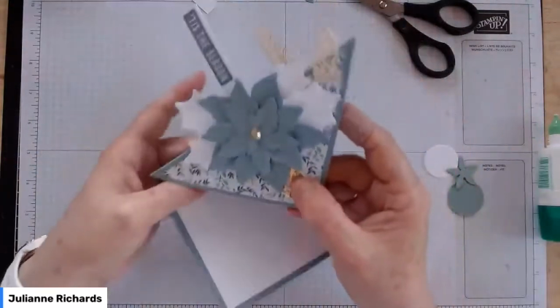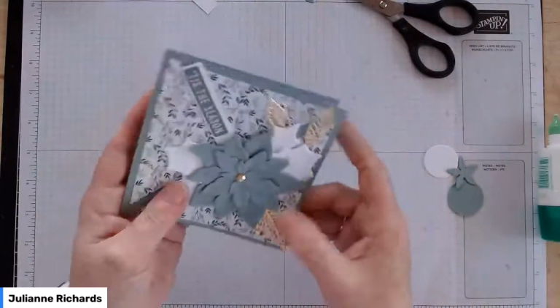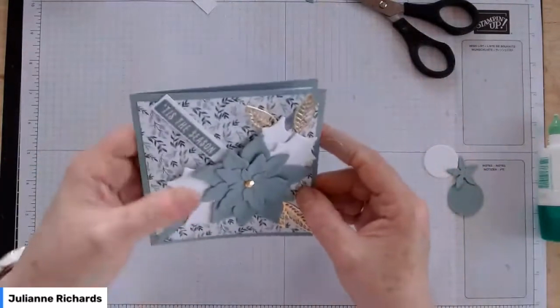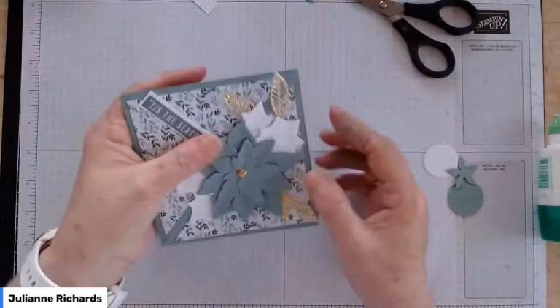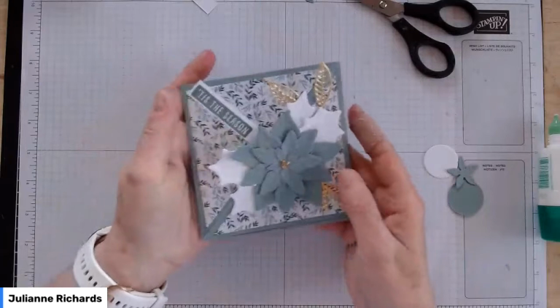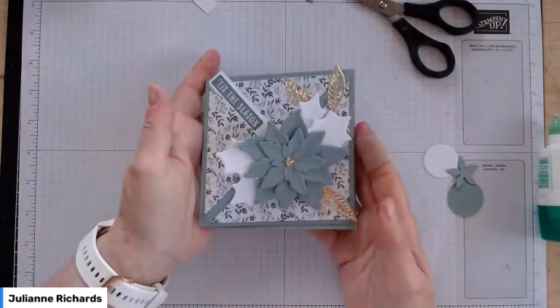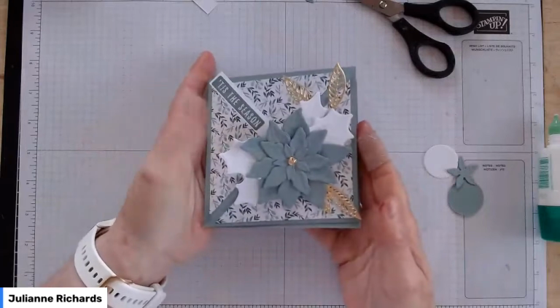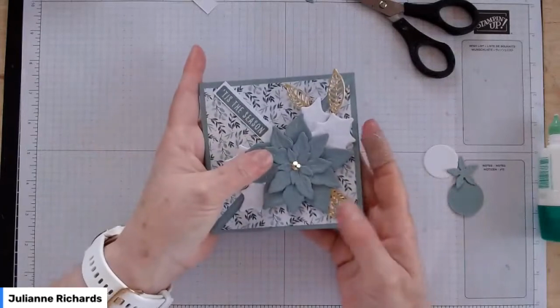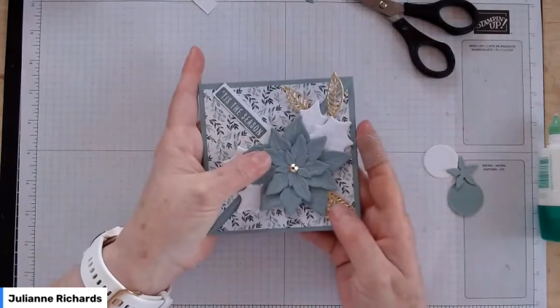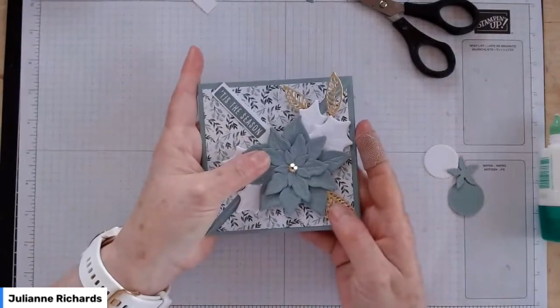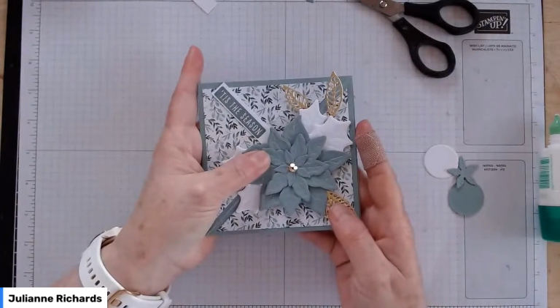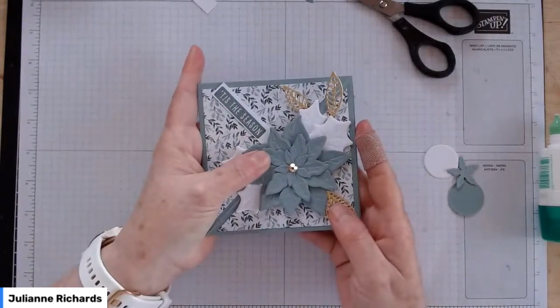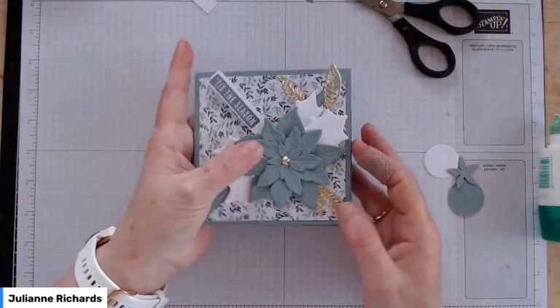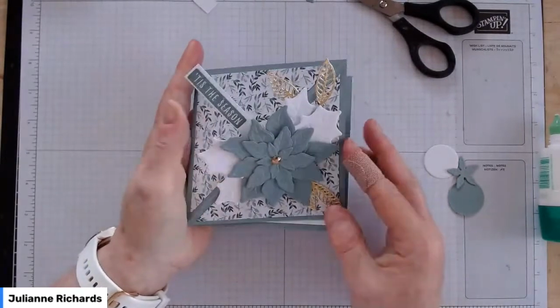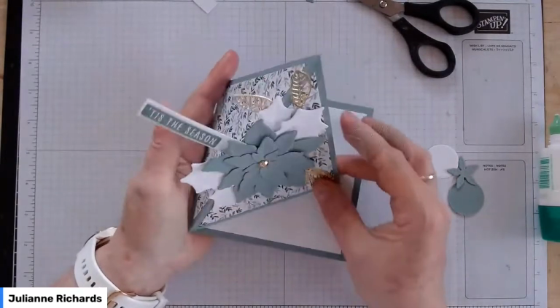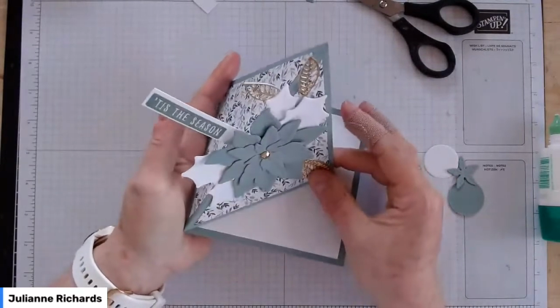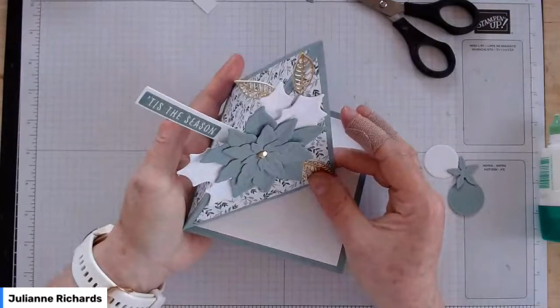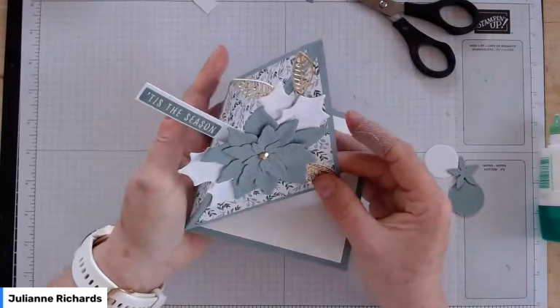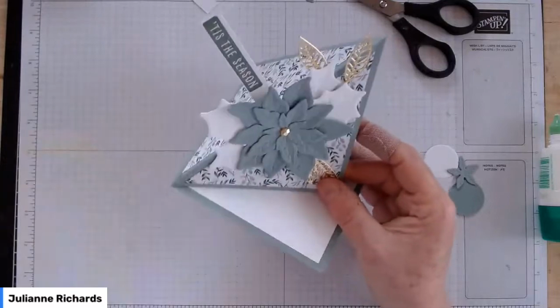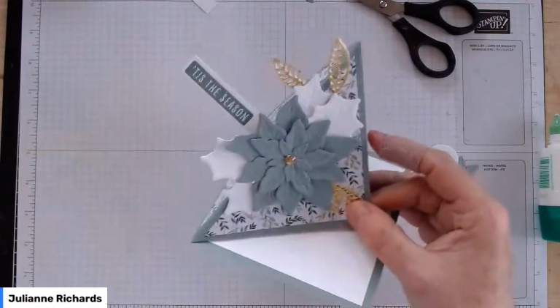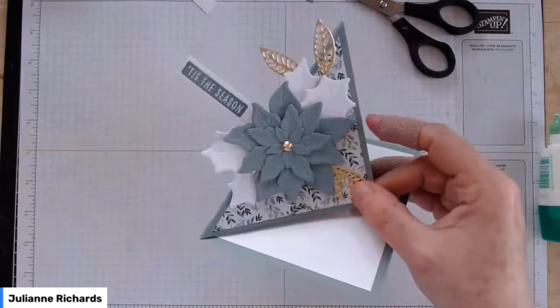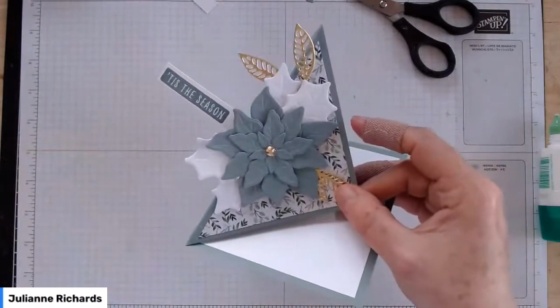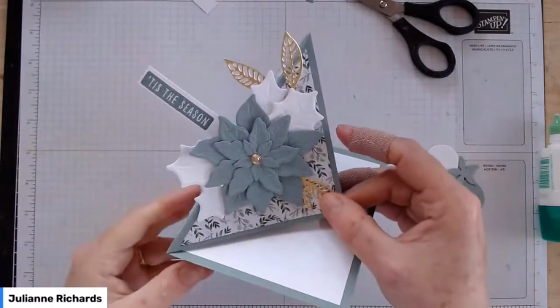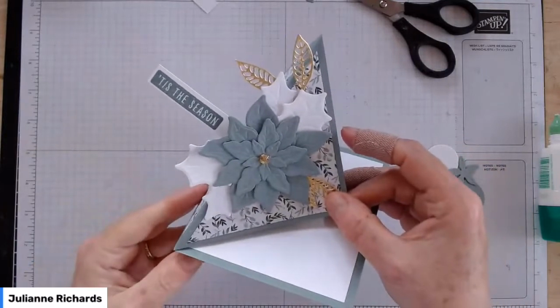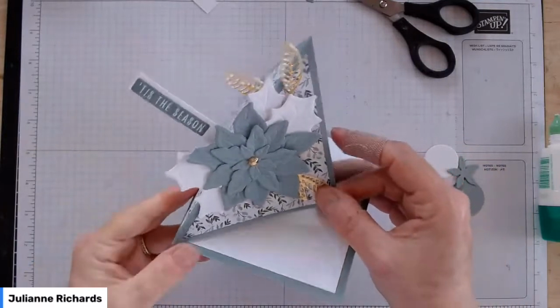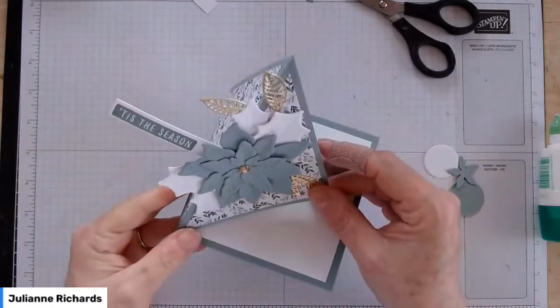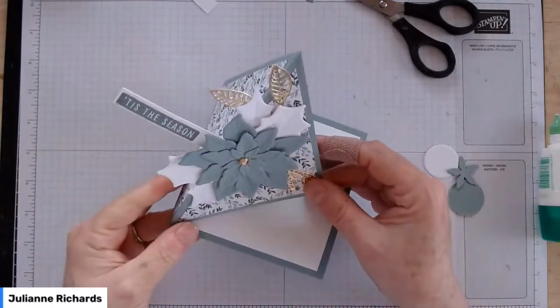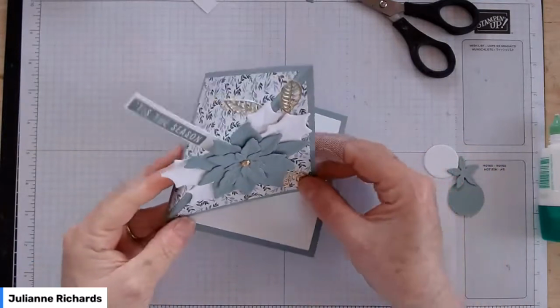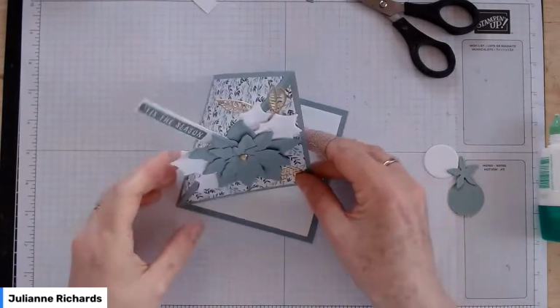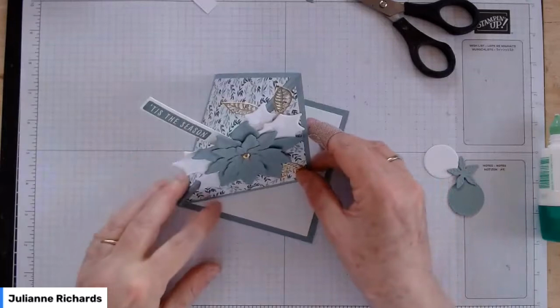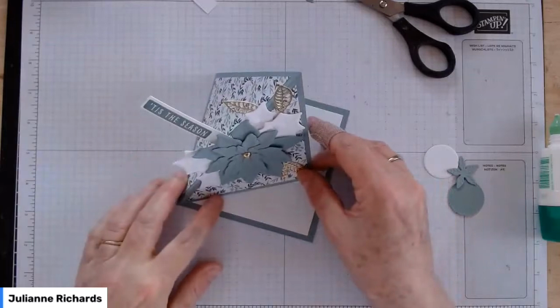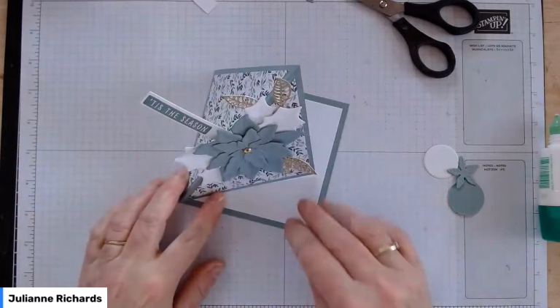There we are — I'm happy with that. So when it's closed, it just rests there like a normal sentiment, and when you open it, it sort of flips up in the air, which is really, really nice — like a little gift tag or something.